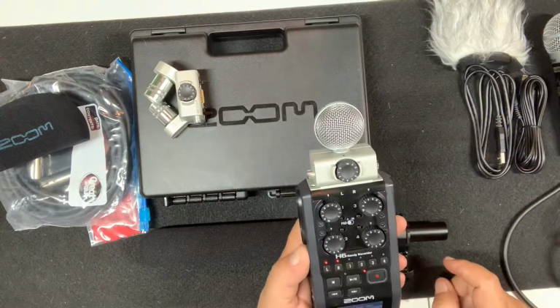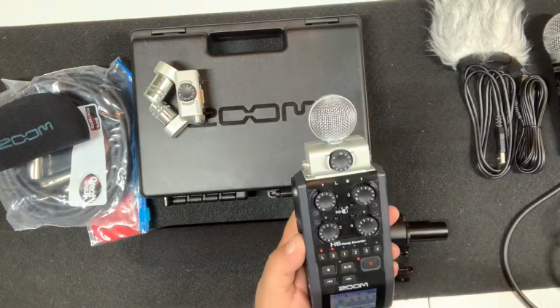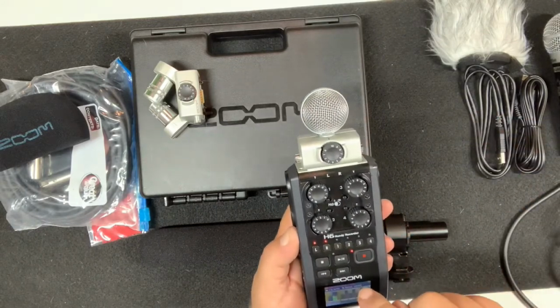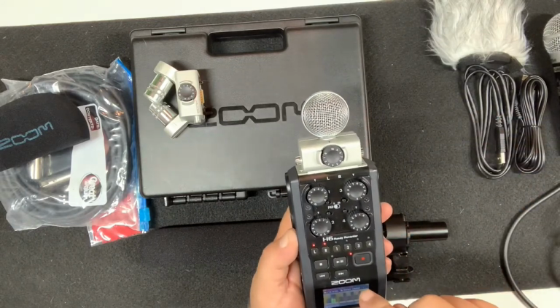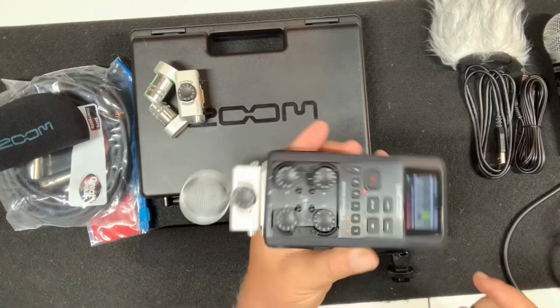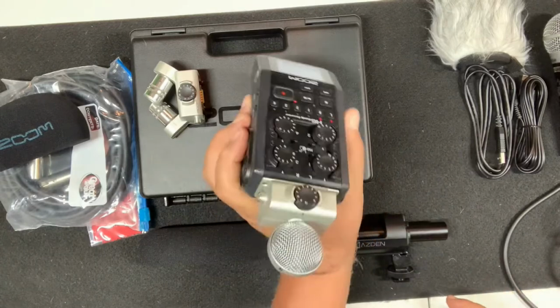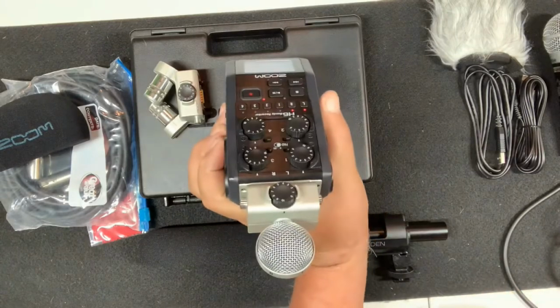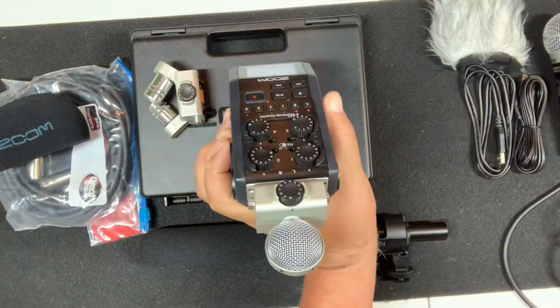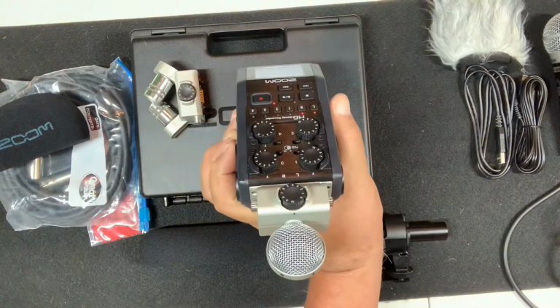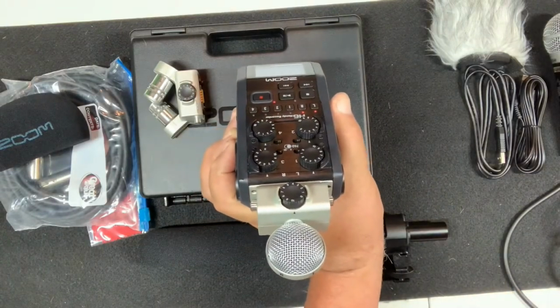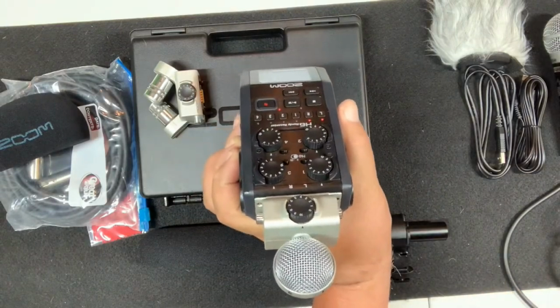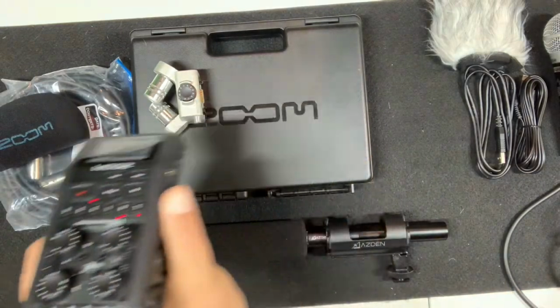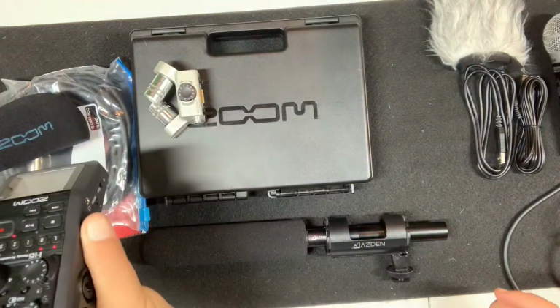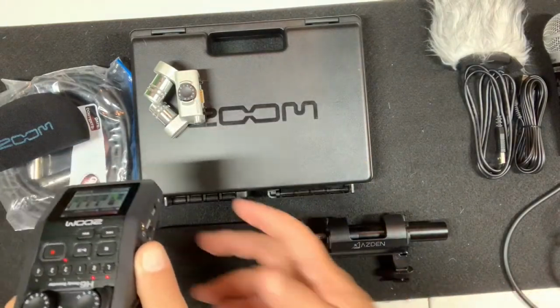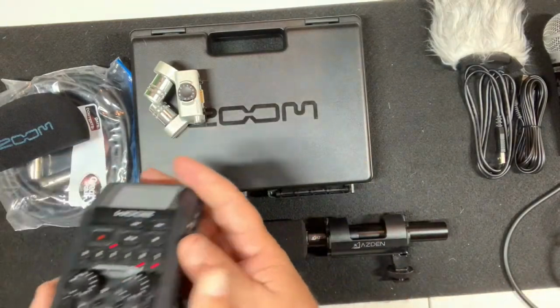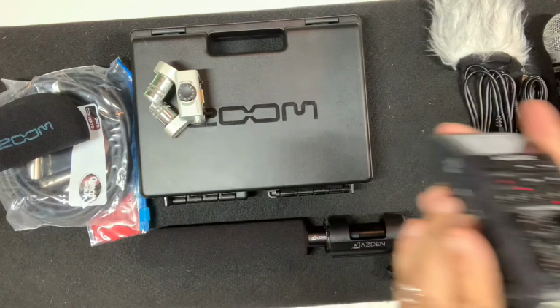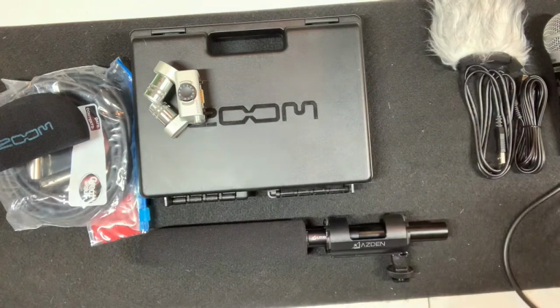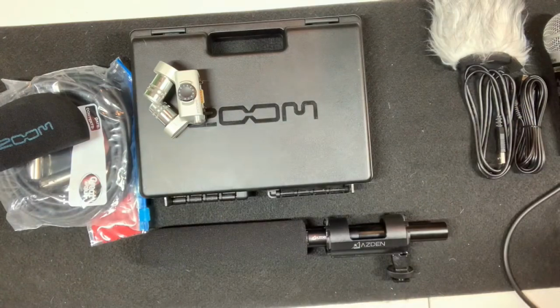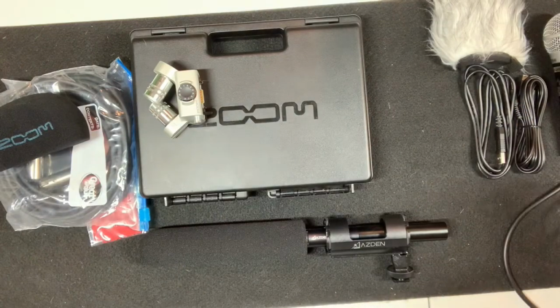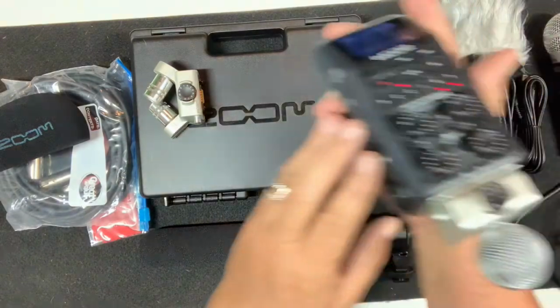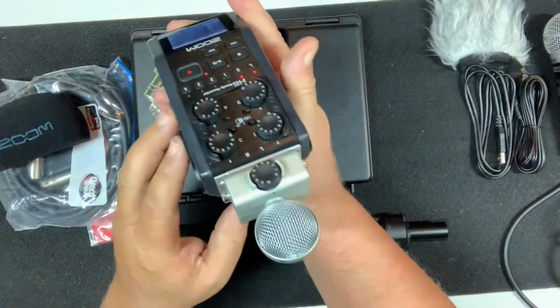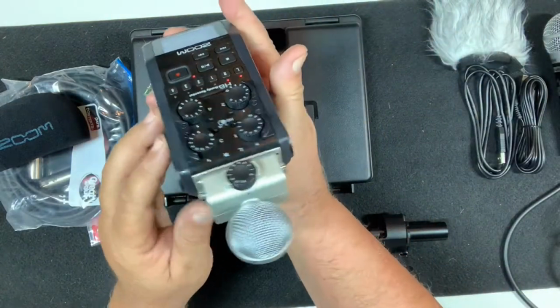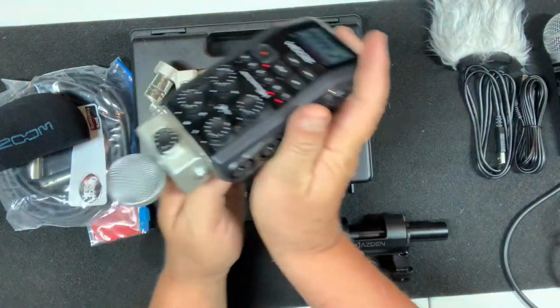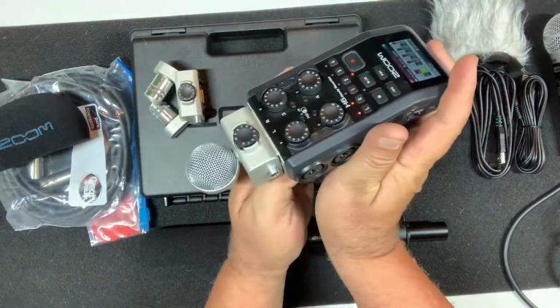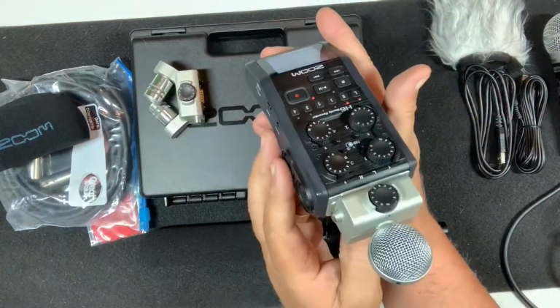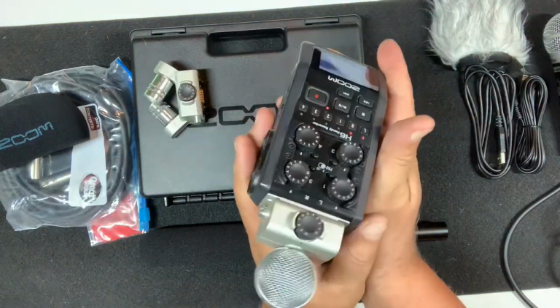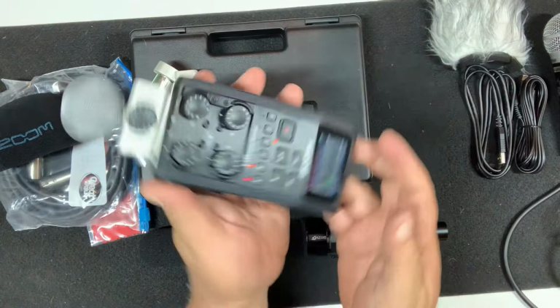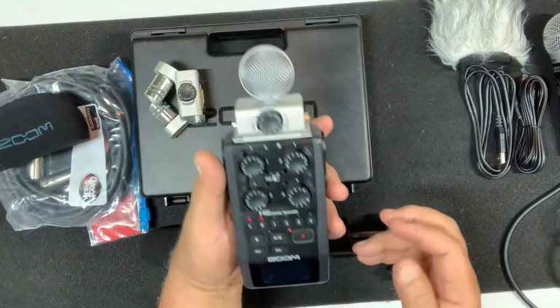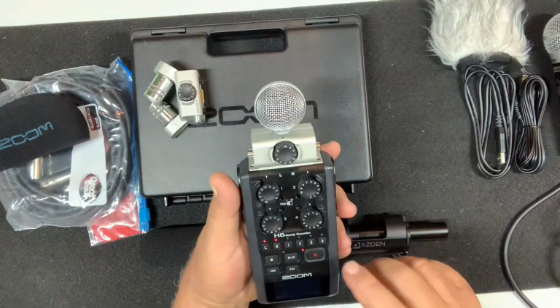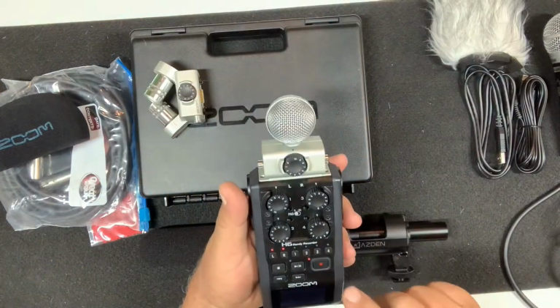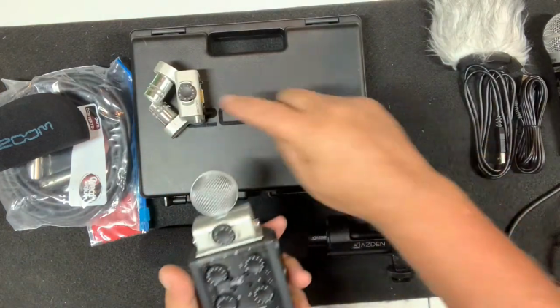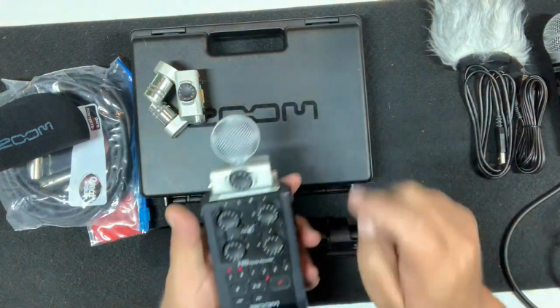Let me point it at my direction. So we got left over here and then we got right over here — right, left. Now let's turn this off and use the other microphone.